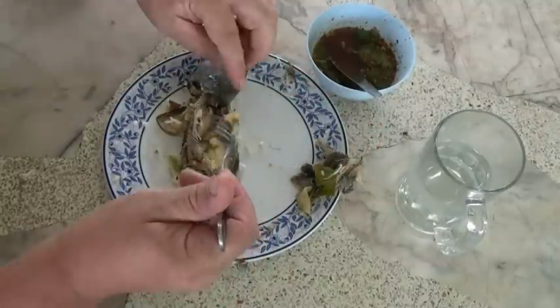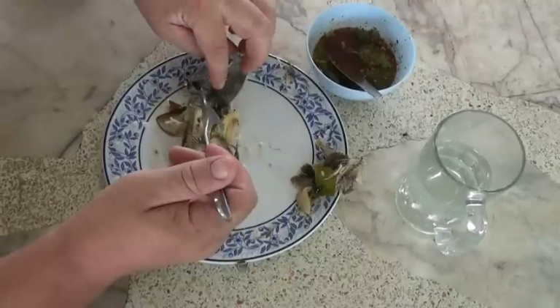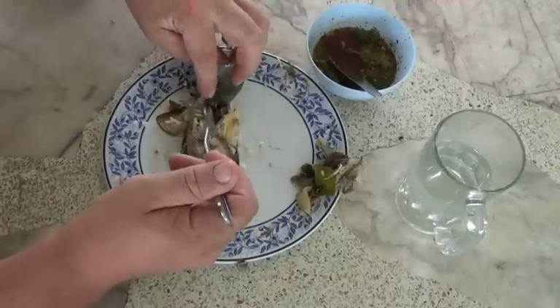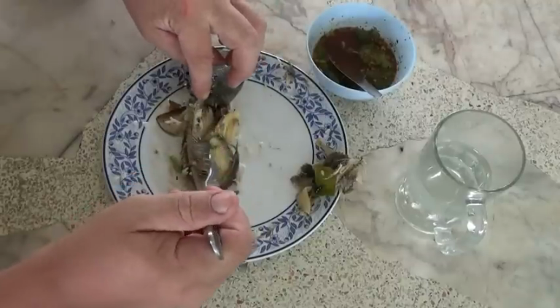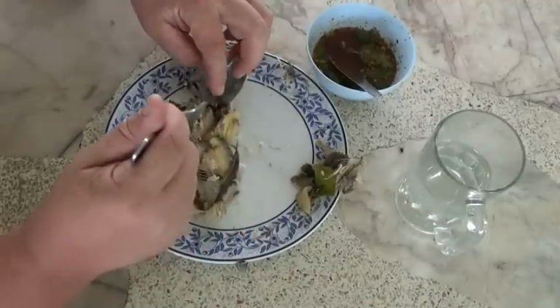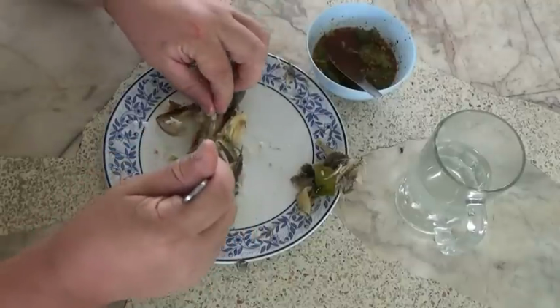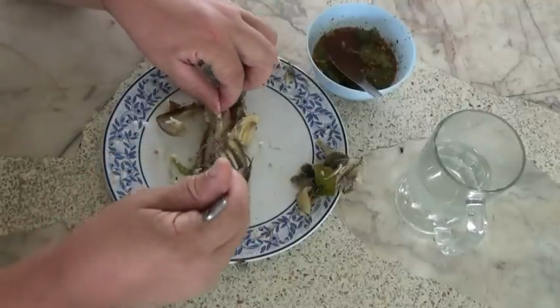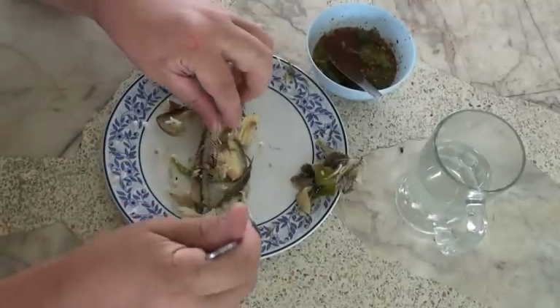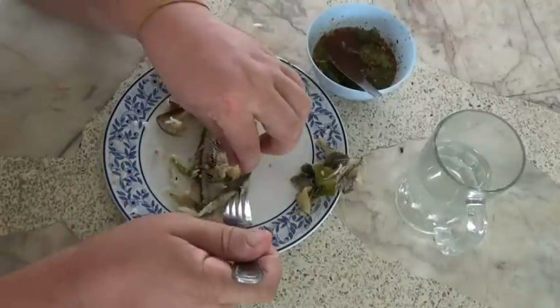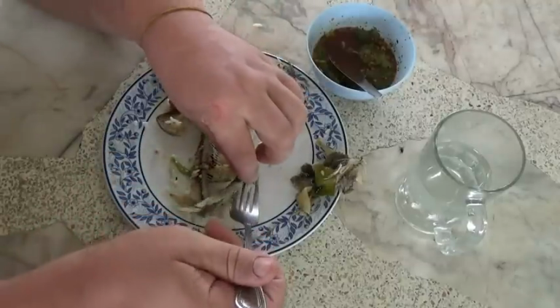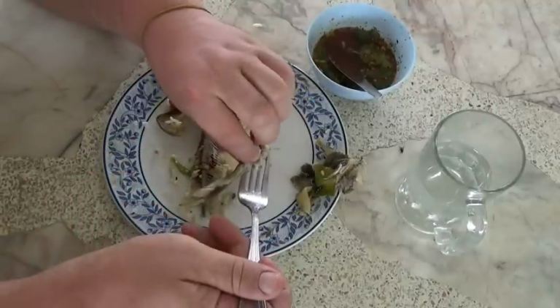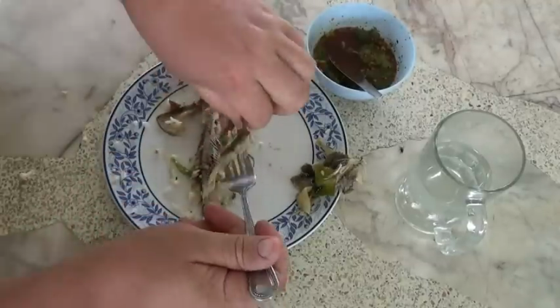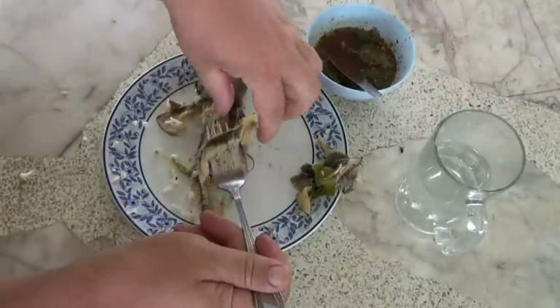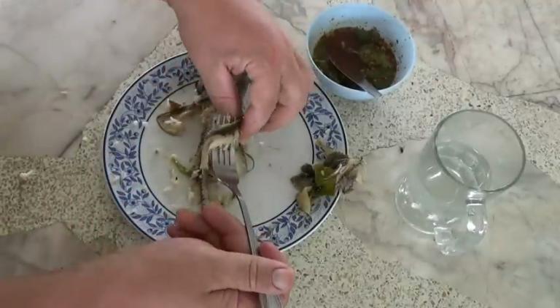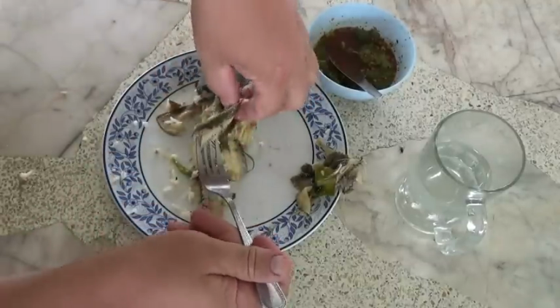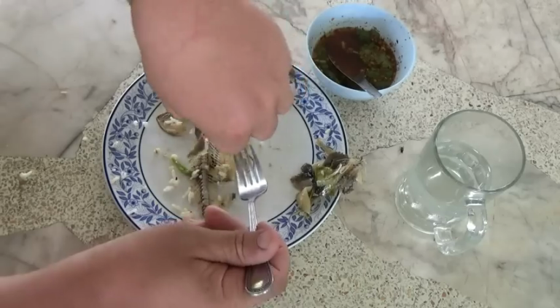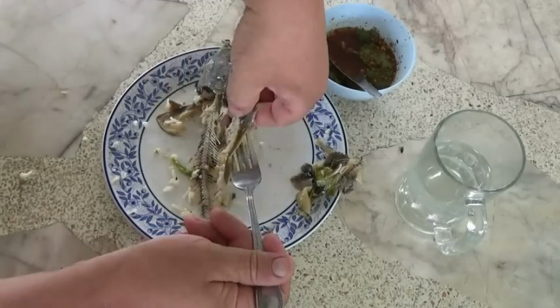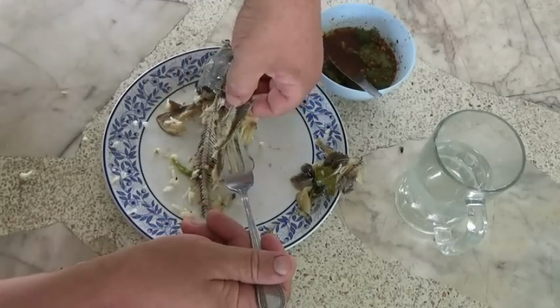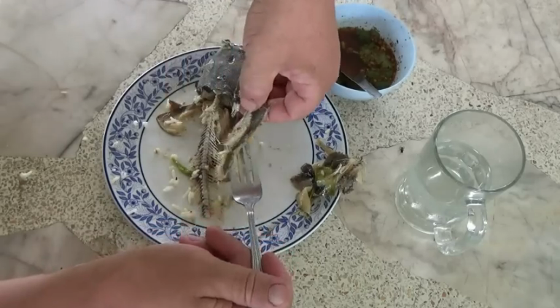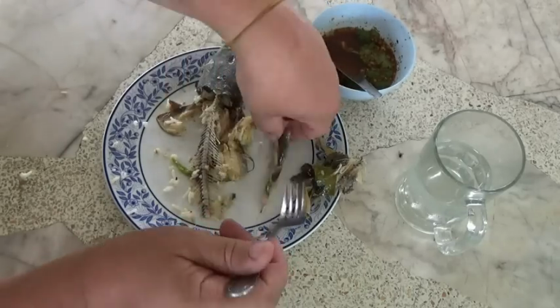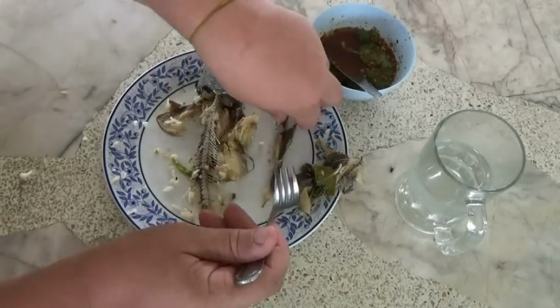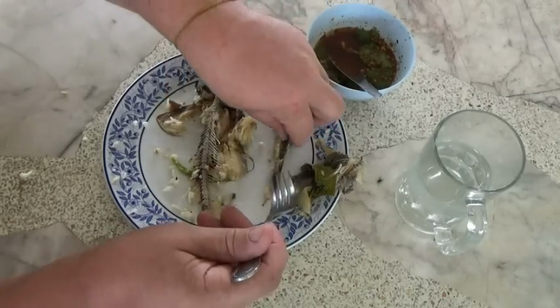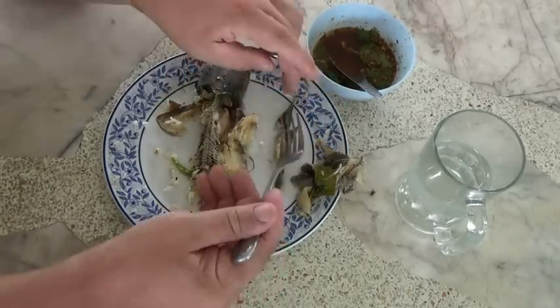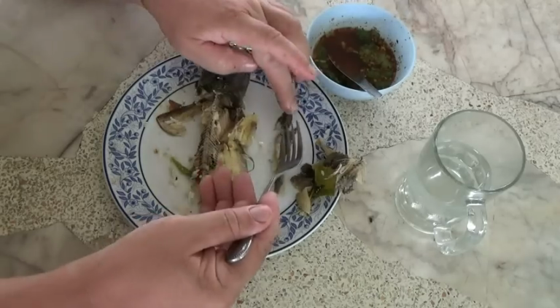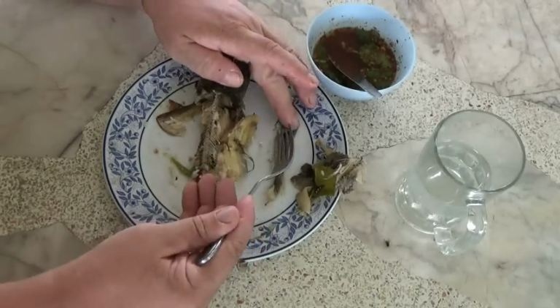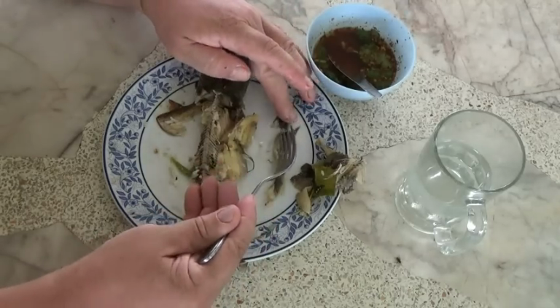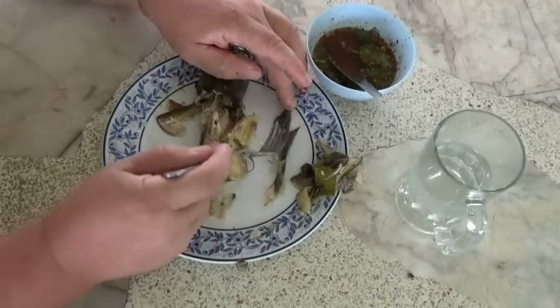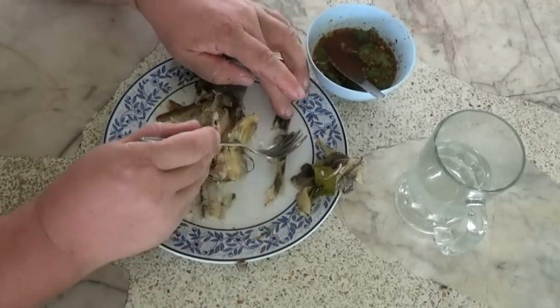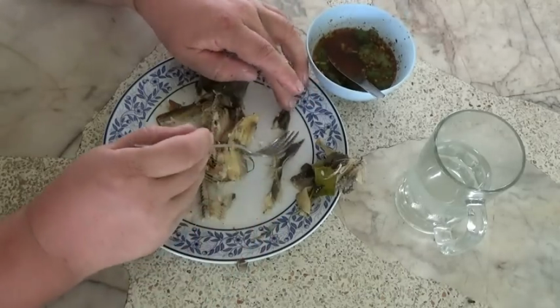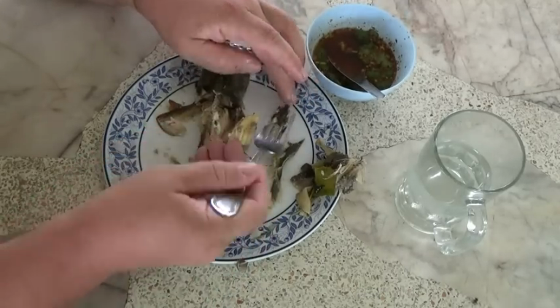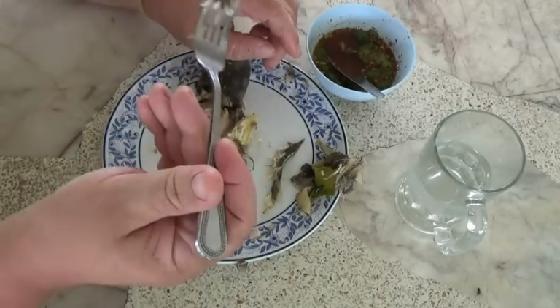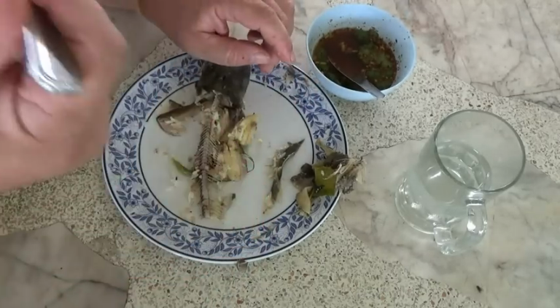These do have a lot of bones — your normal backbone, and then on all the fins they have a fin that runs basically all the way around them, so that's all bone. That's not a big deal — I just suck the meat off.